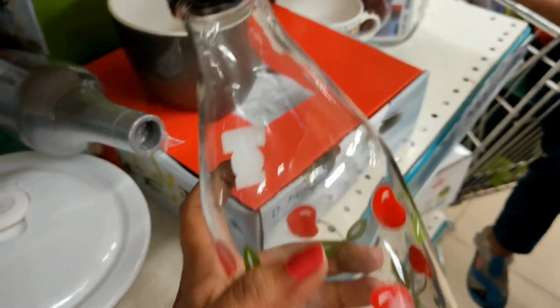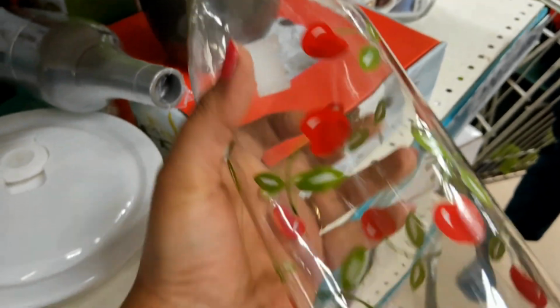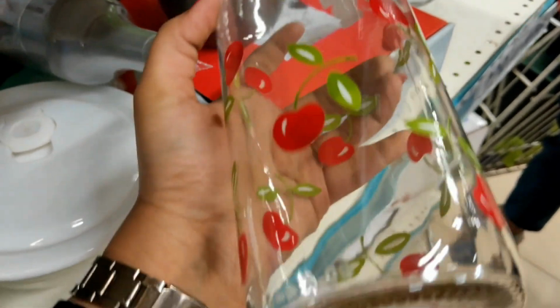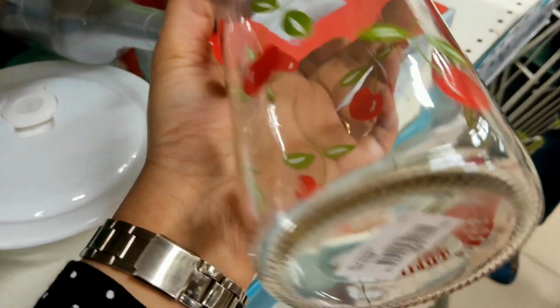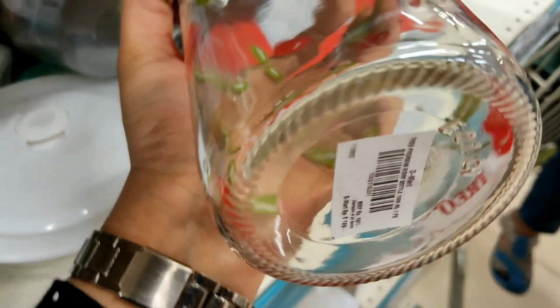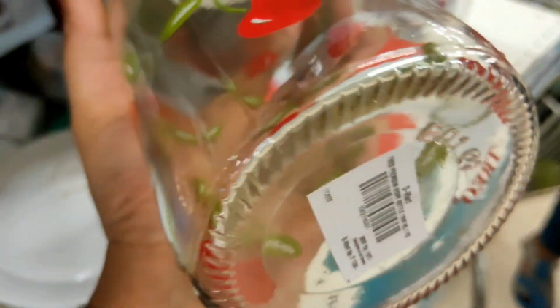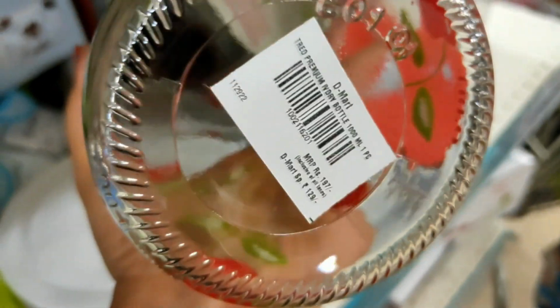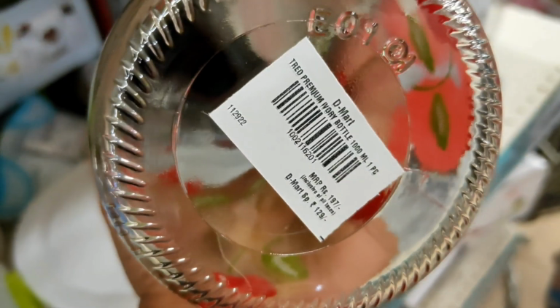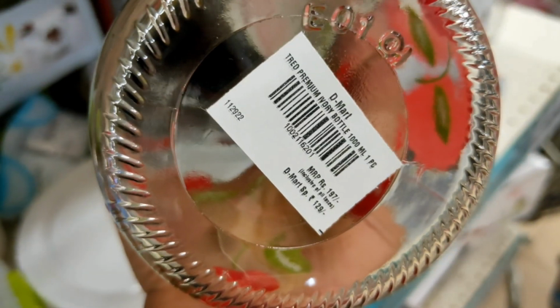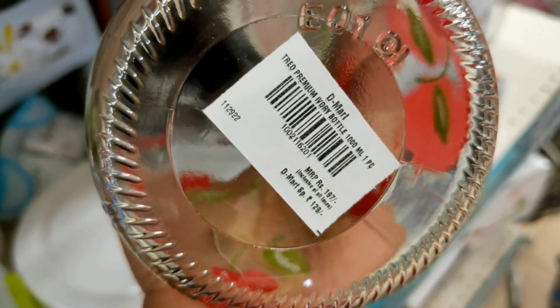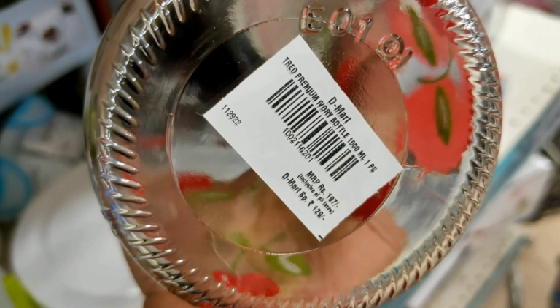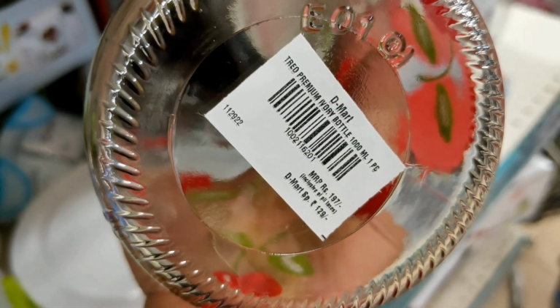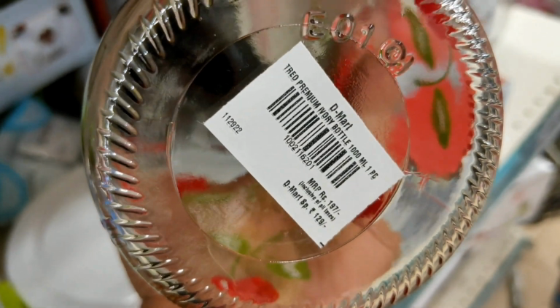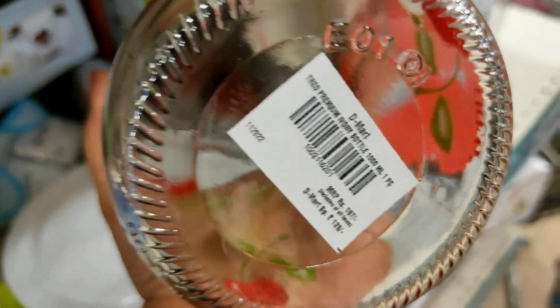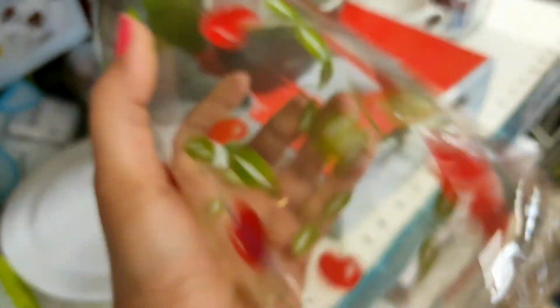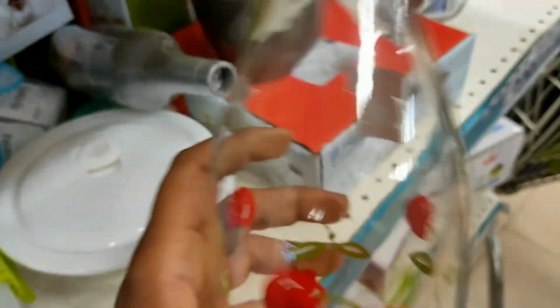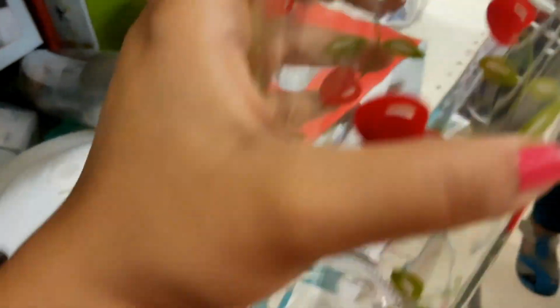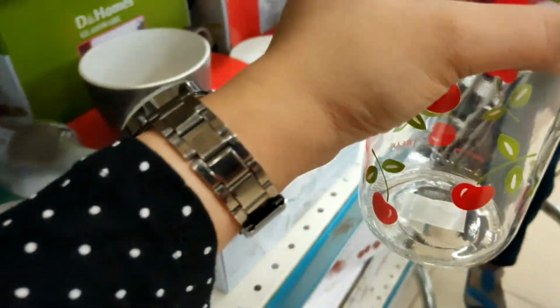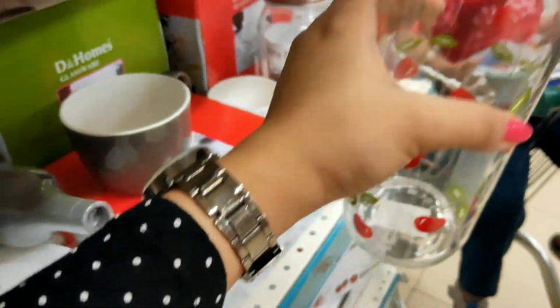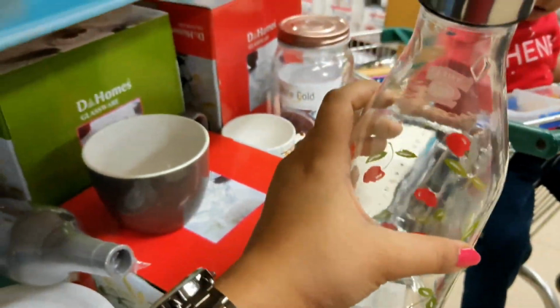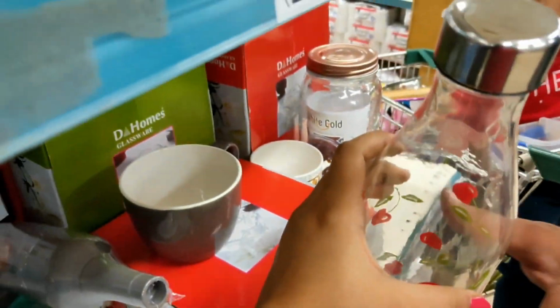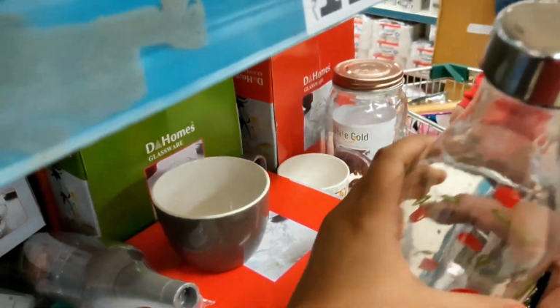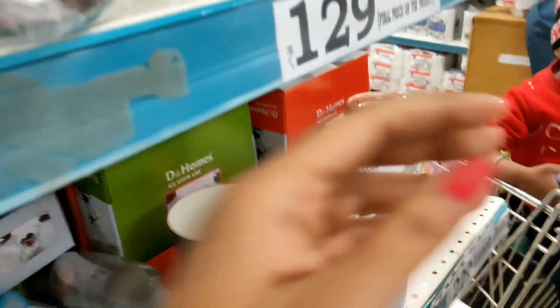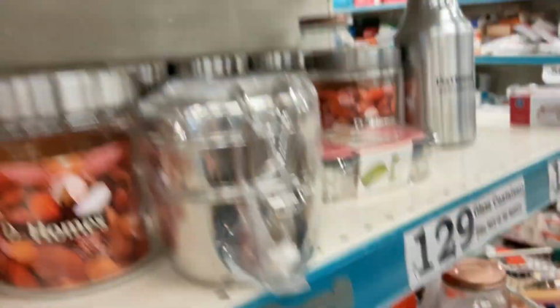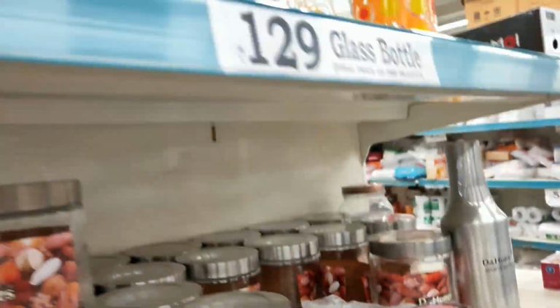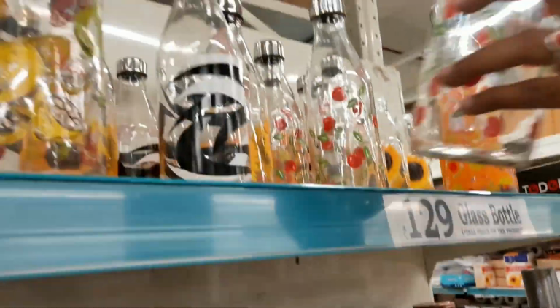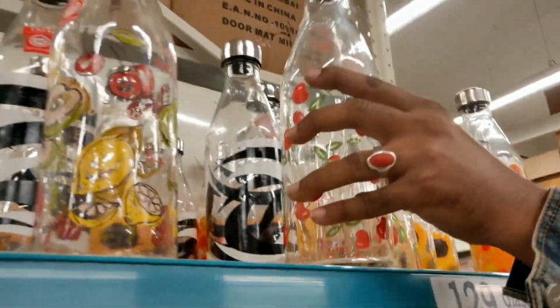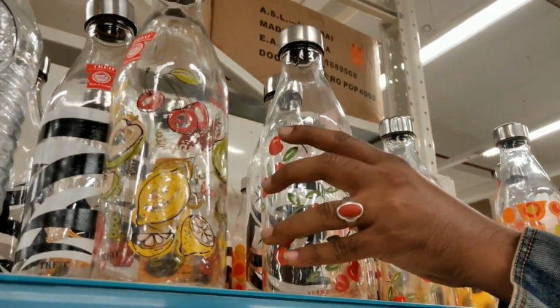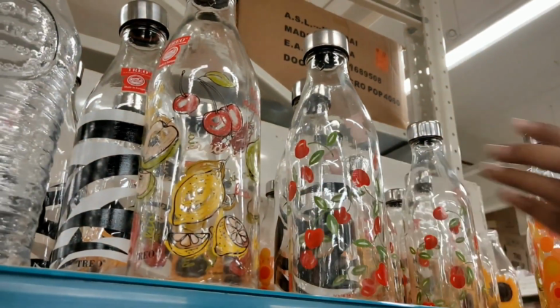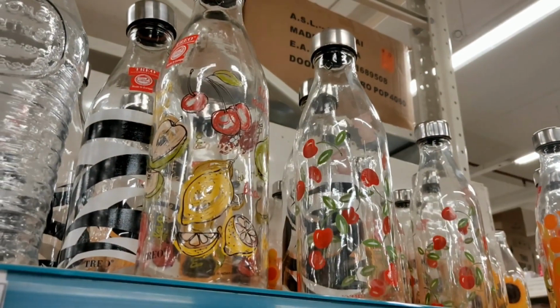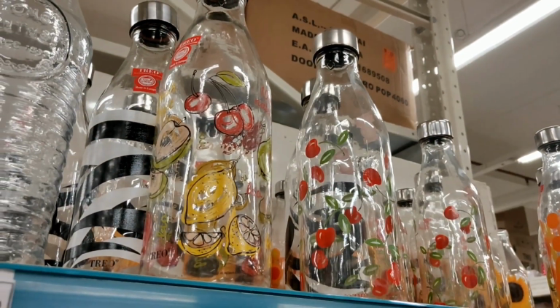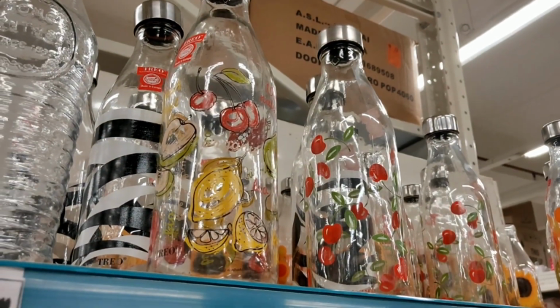Next is a decorative bottle with many designs available, priced at Rs. 125. You can find several different designs here.